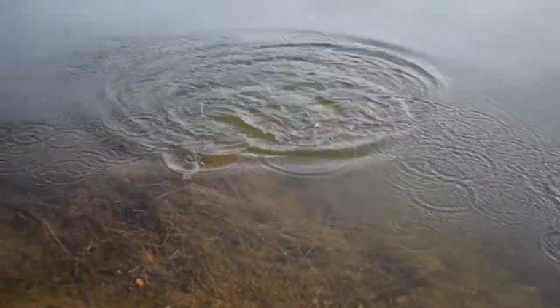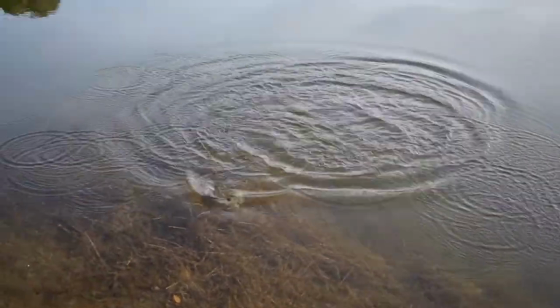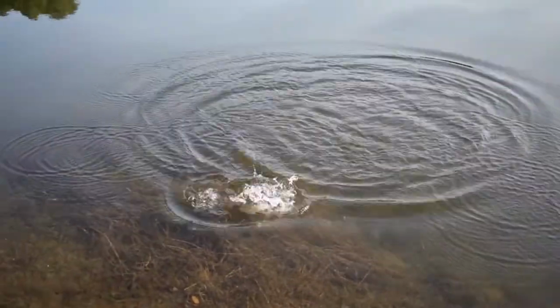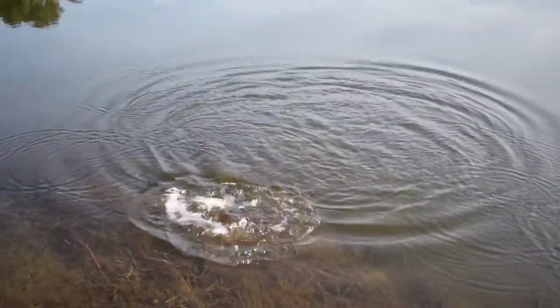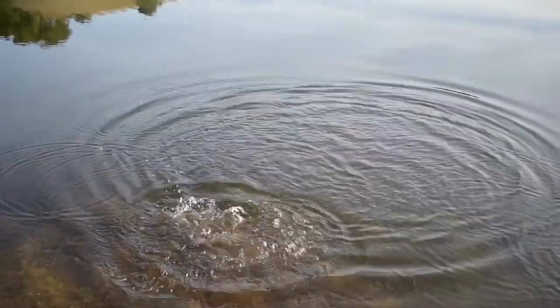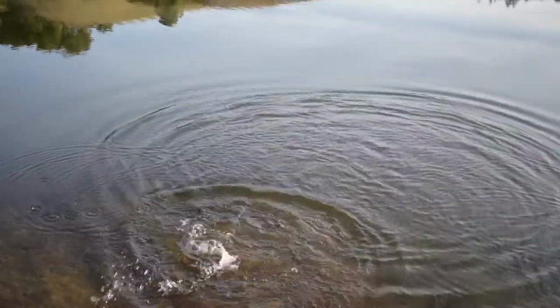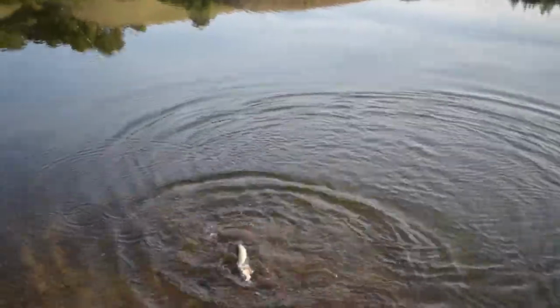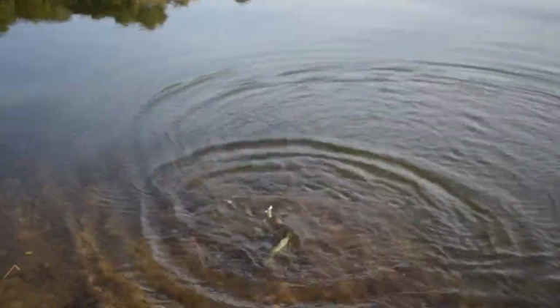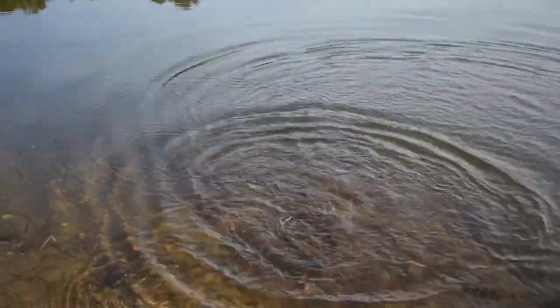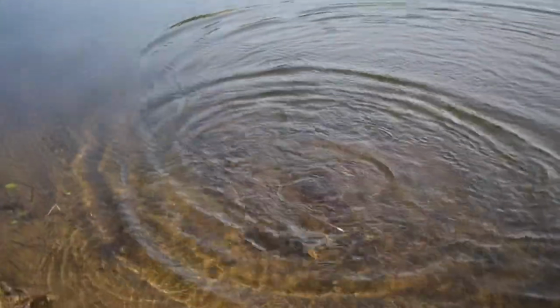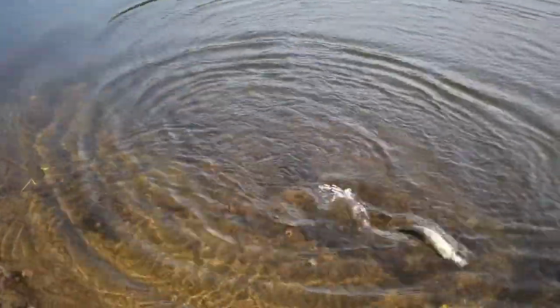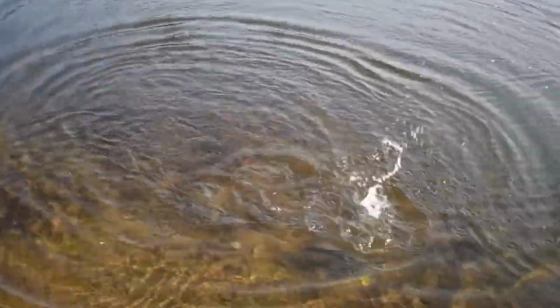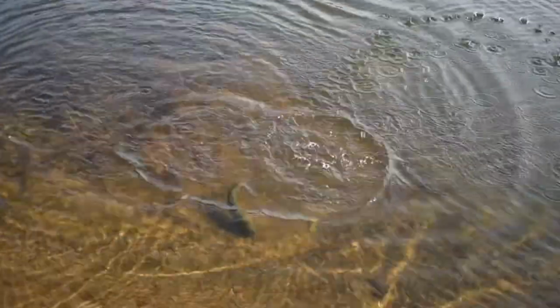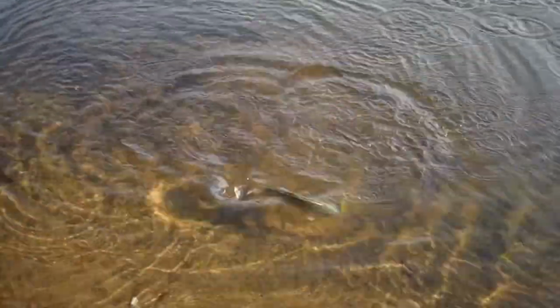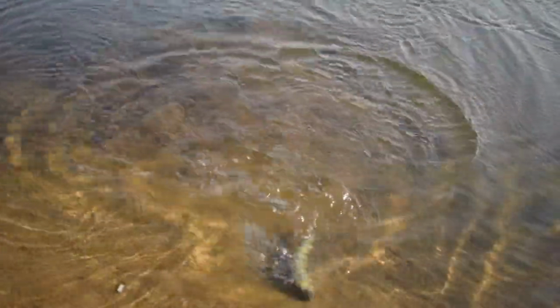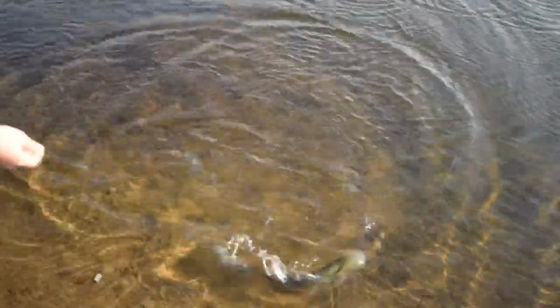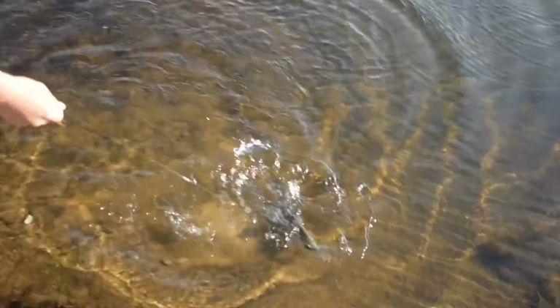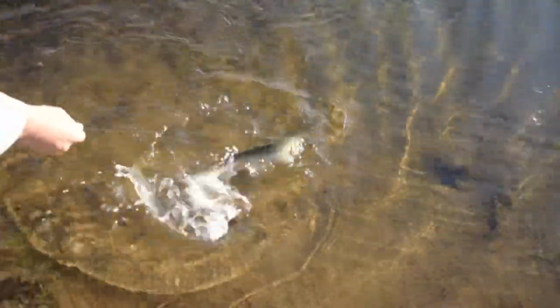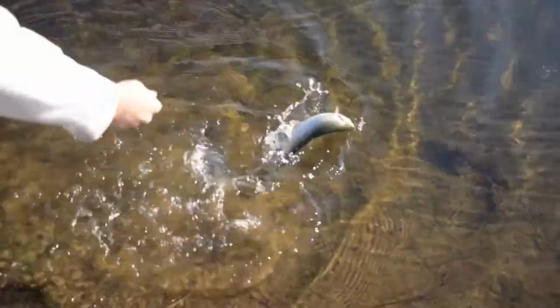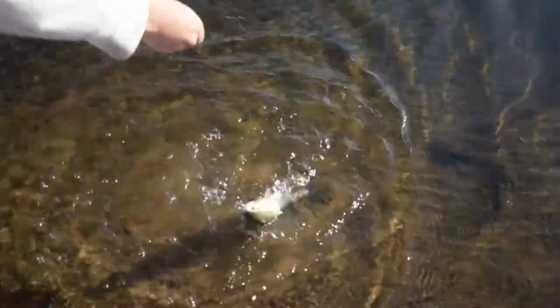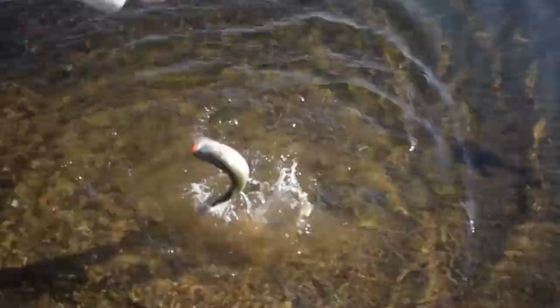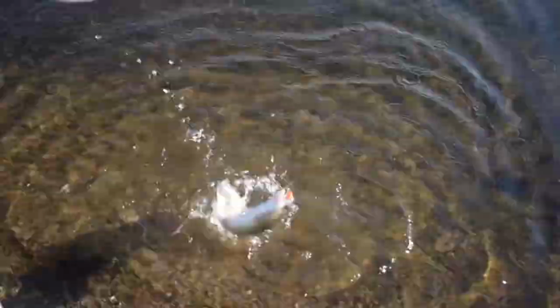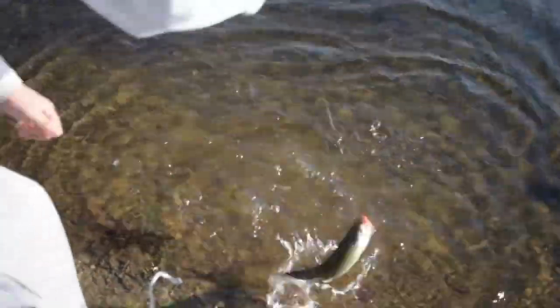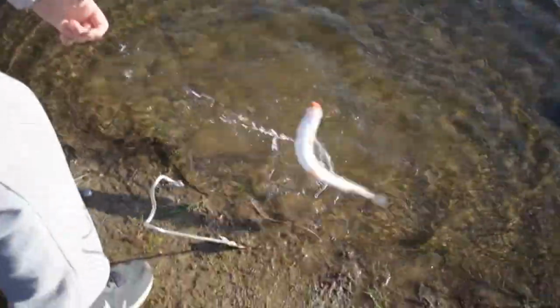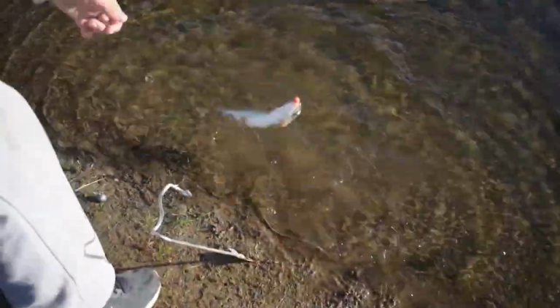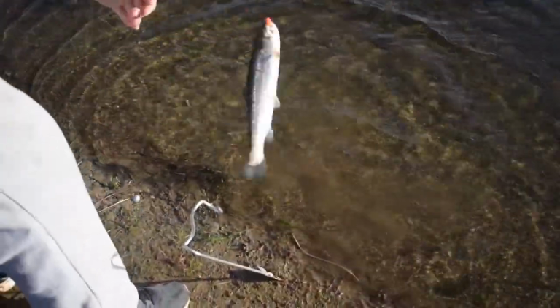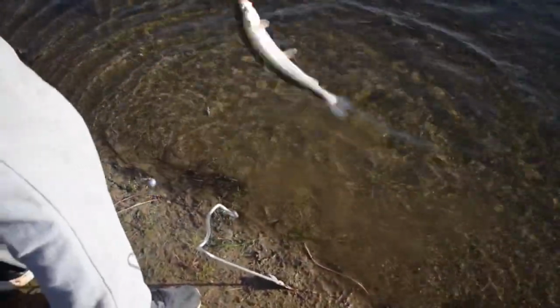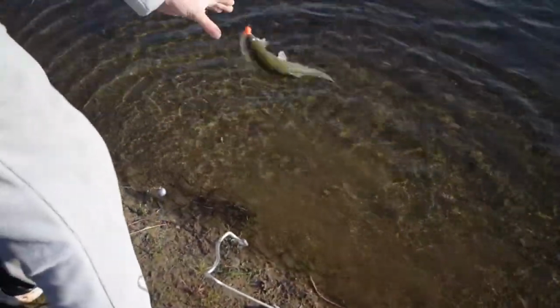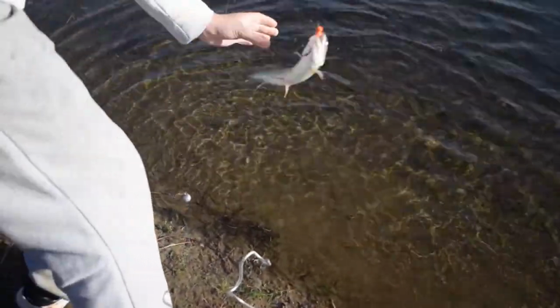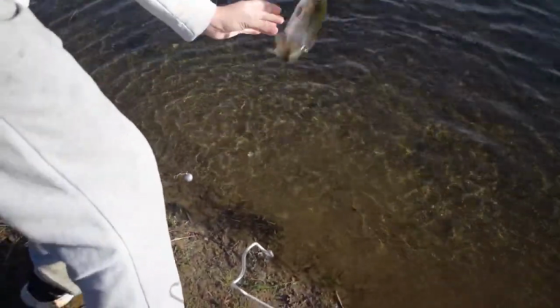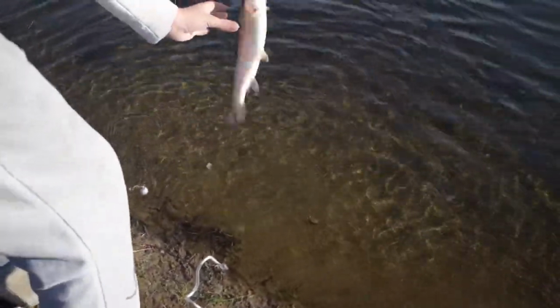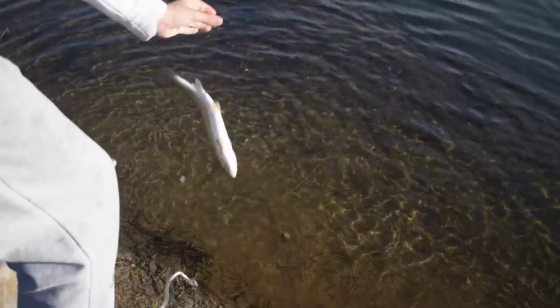It's super clear, so when you're walking along the shoreline keep an eye out for lunkers. We've seen six to nine pound bass in there, so we know they're there. They're just very, very spooky and probably under pretty high pressure.